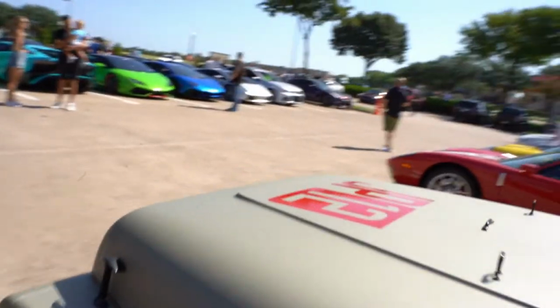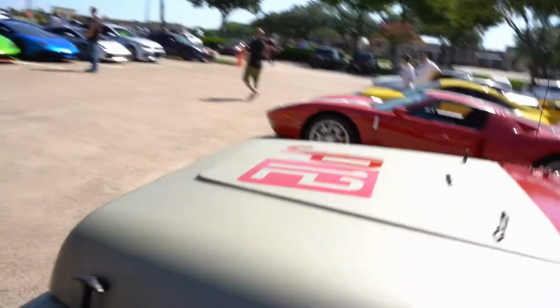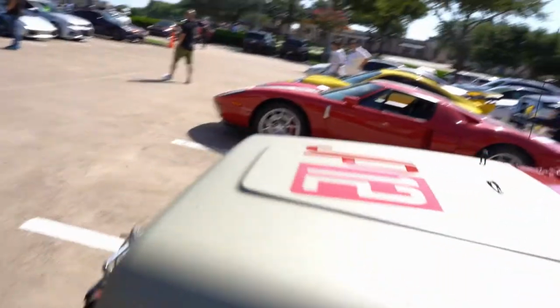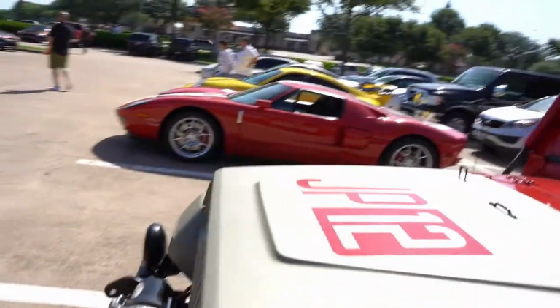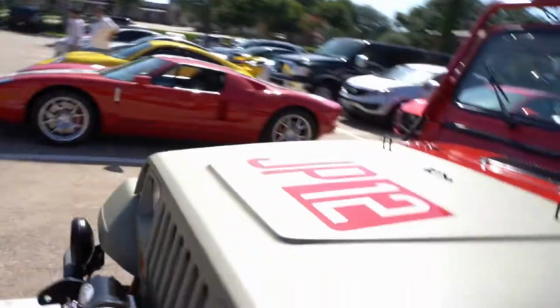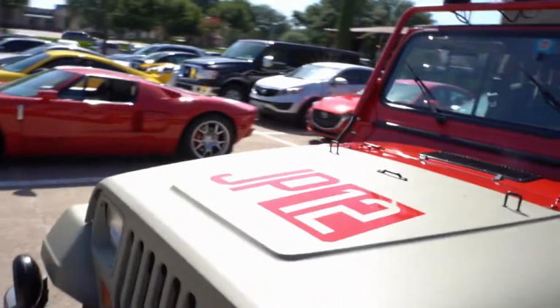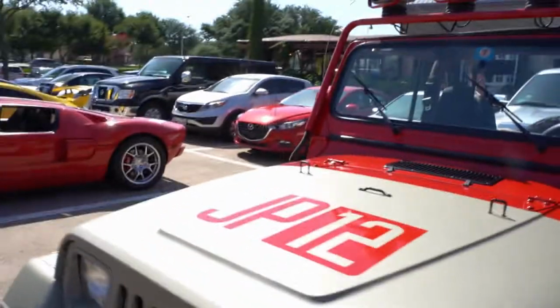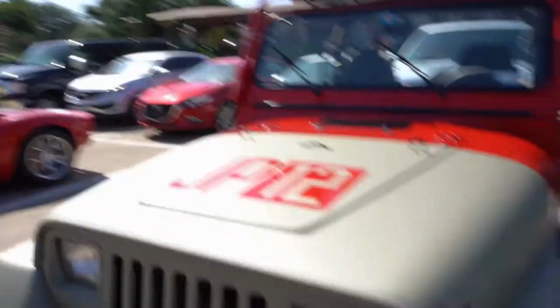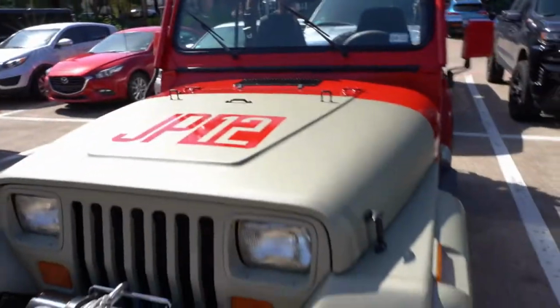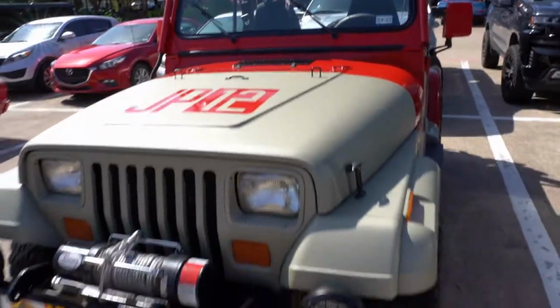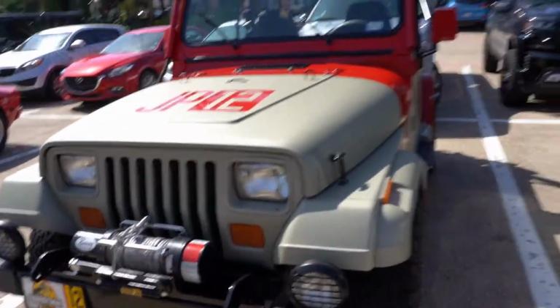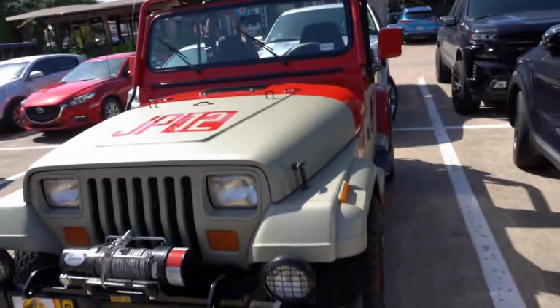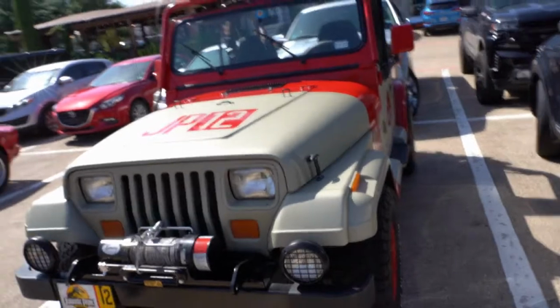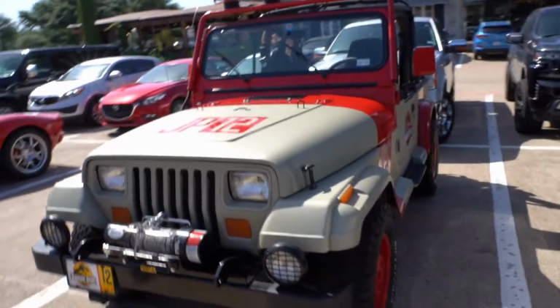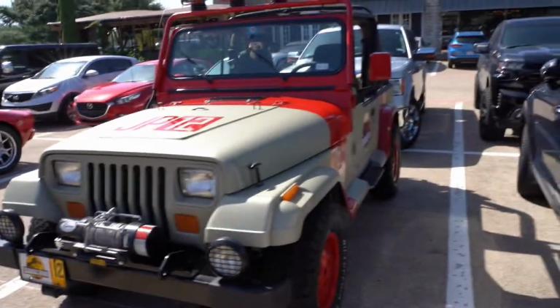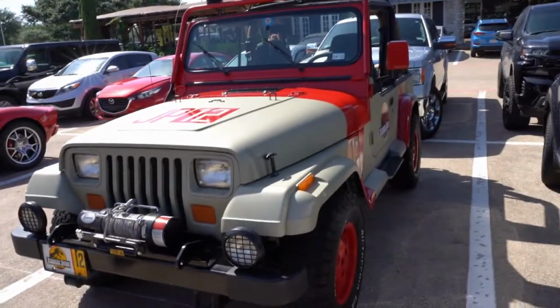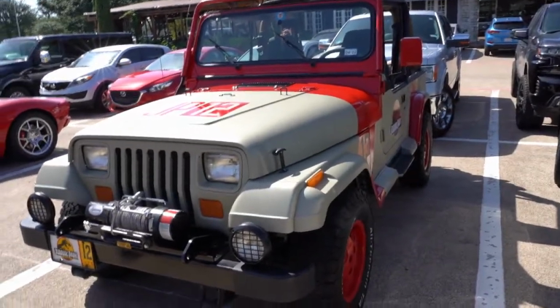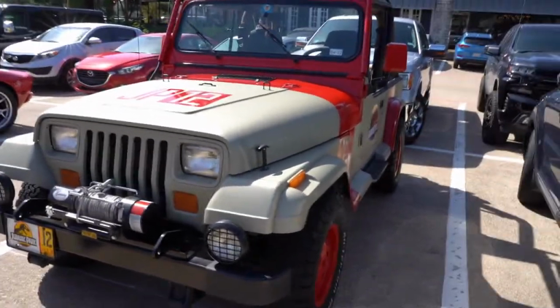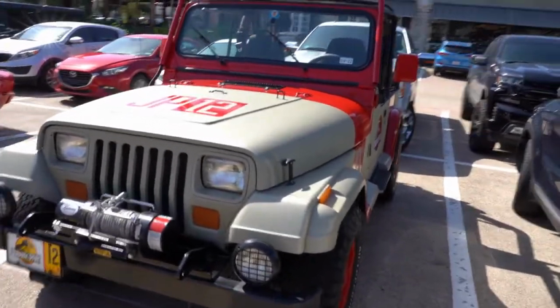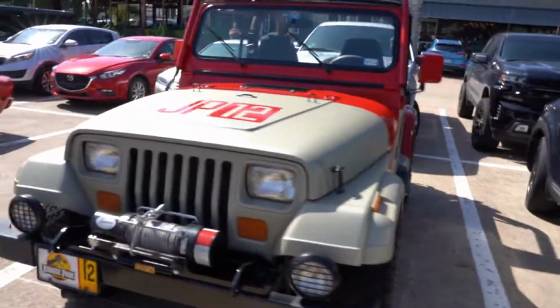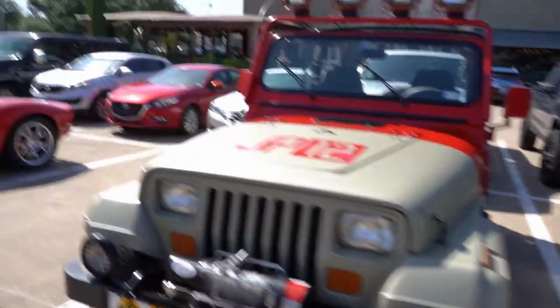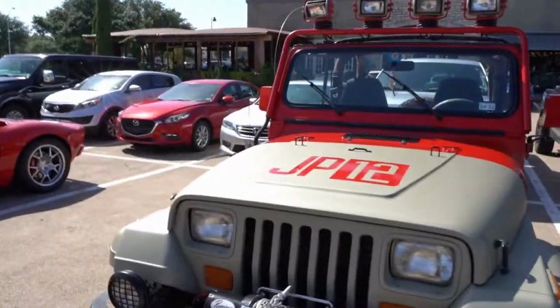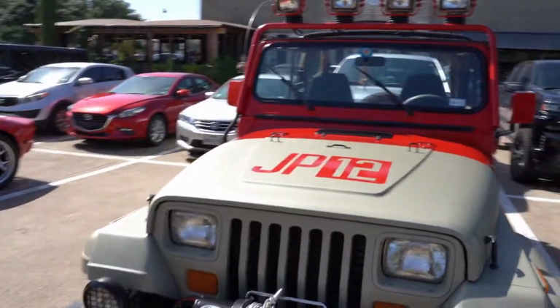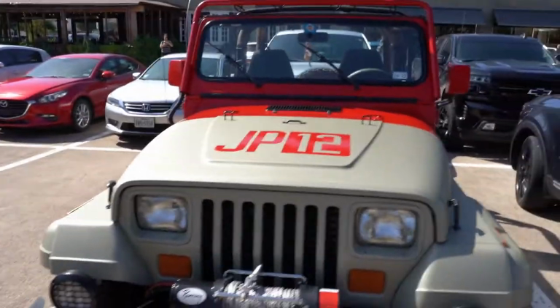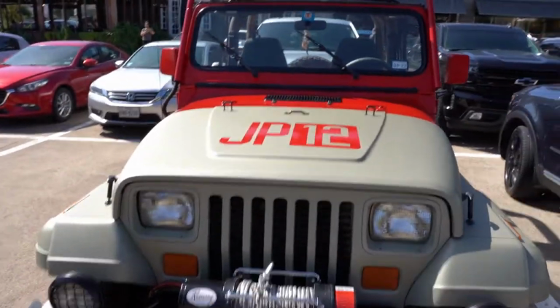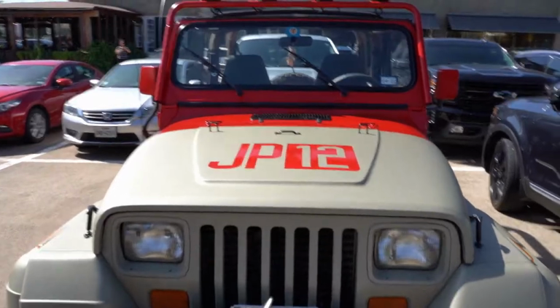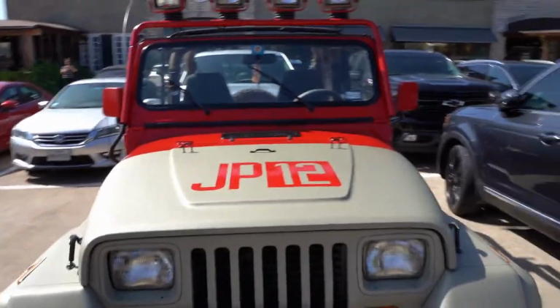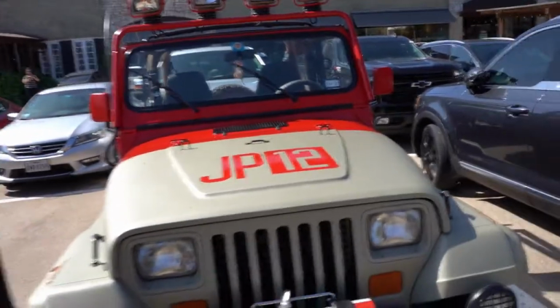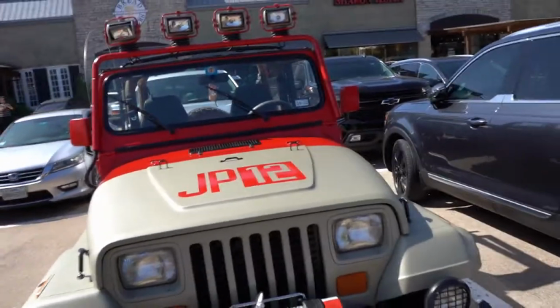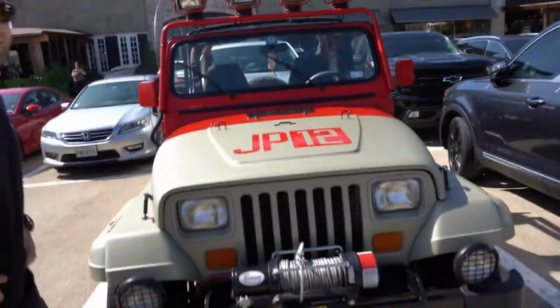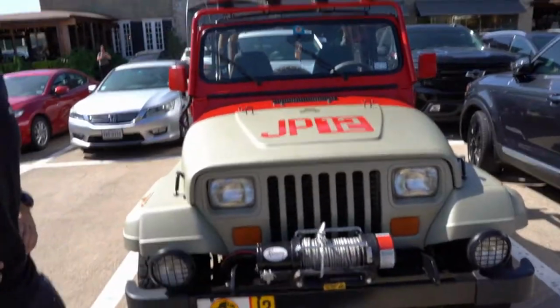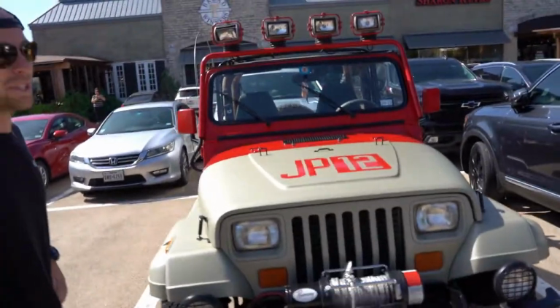Very cool Jeep. I think people are going to enjoy seeing this thing — it's really super clean in person. I get a lot of calls about local Raptors getting loose in Dallas, so we've got to go protect the community.